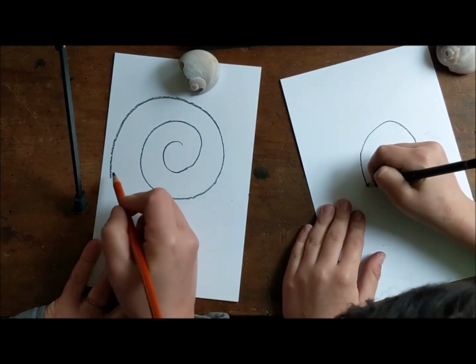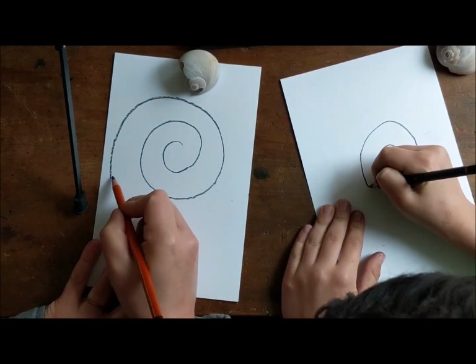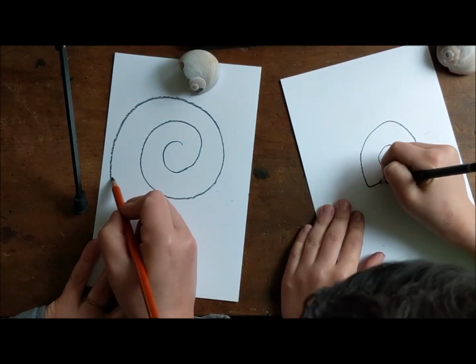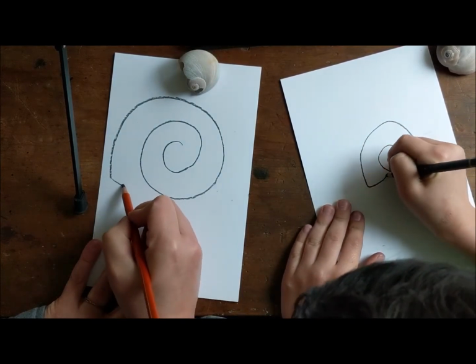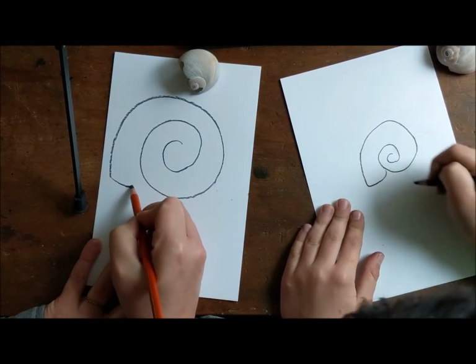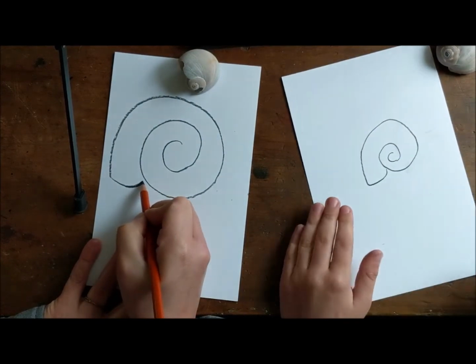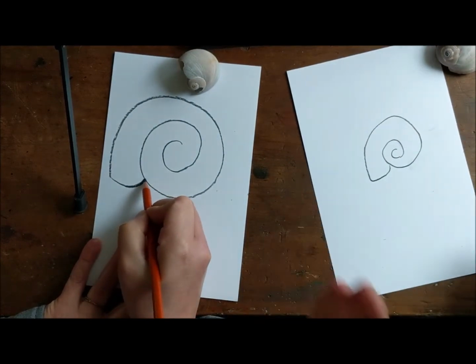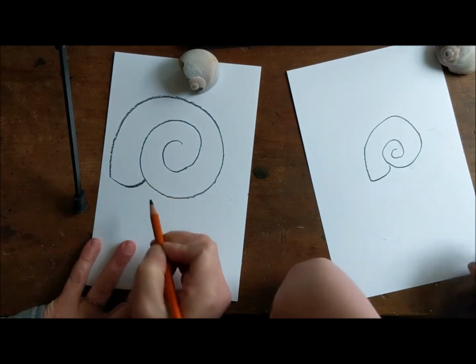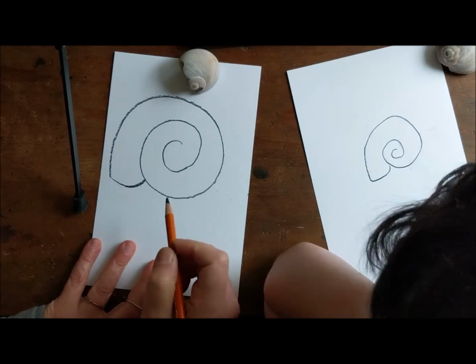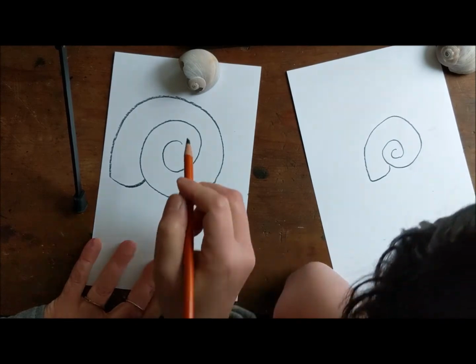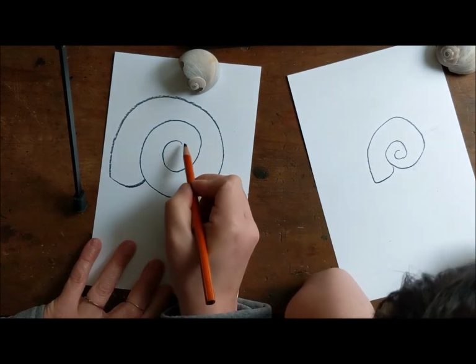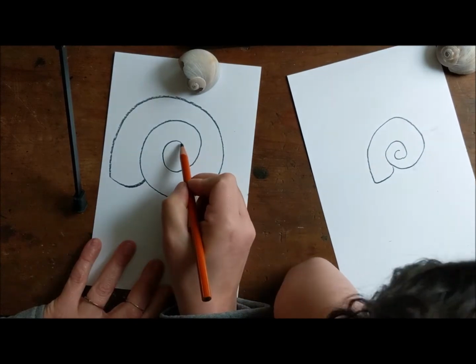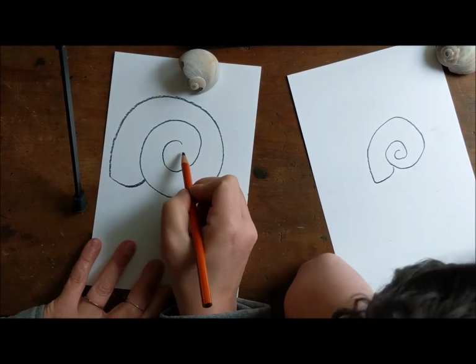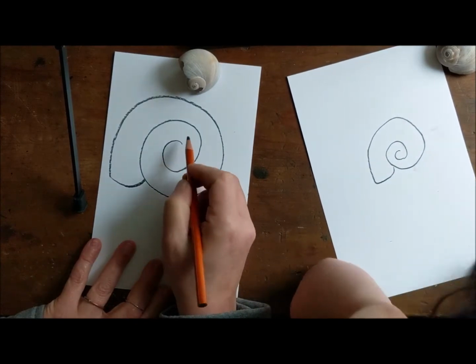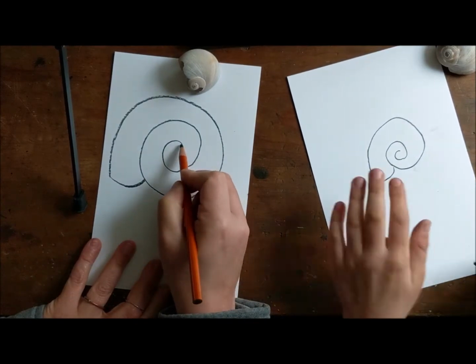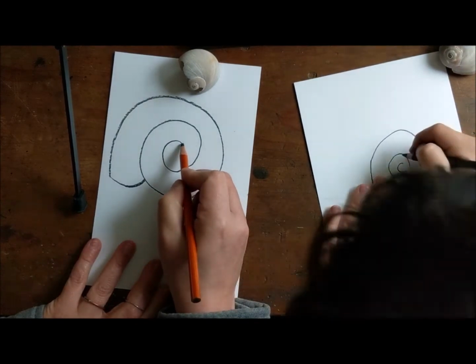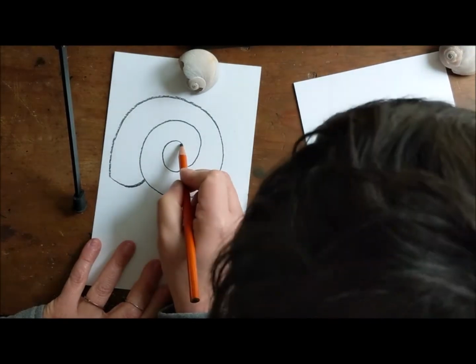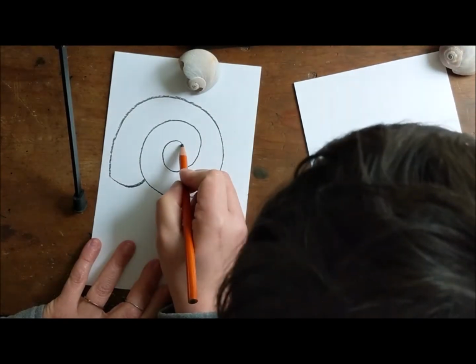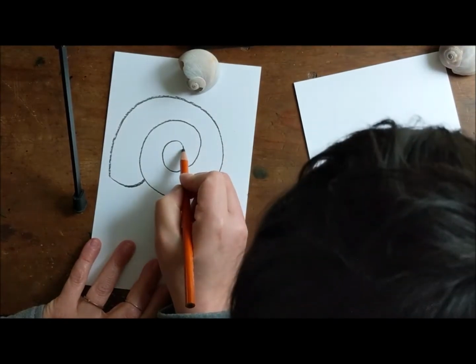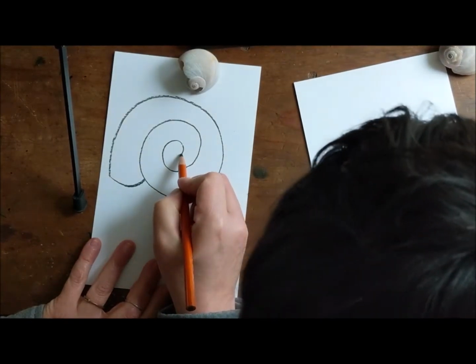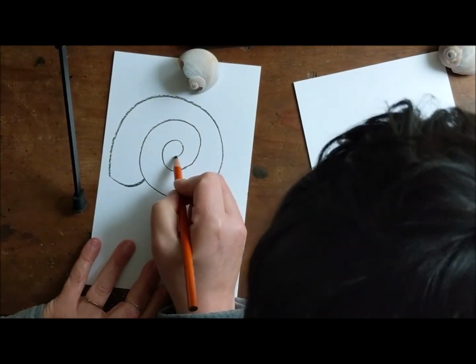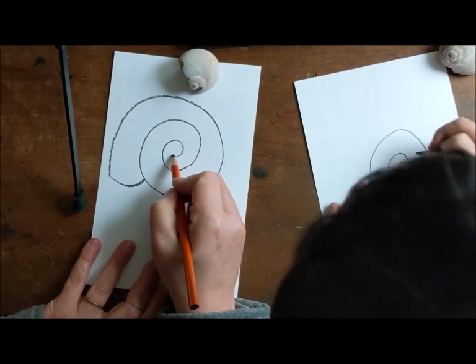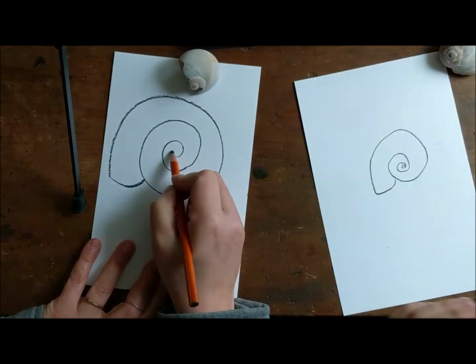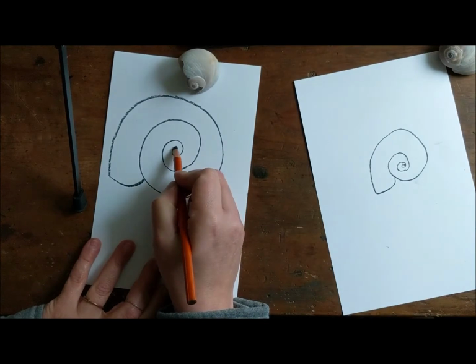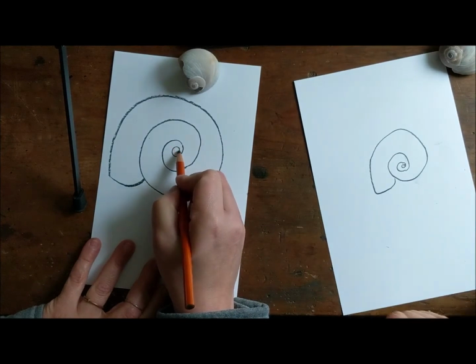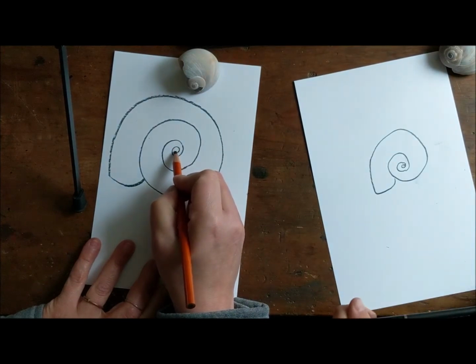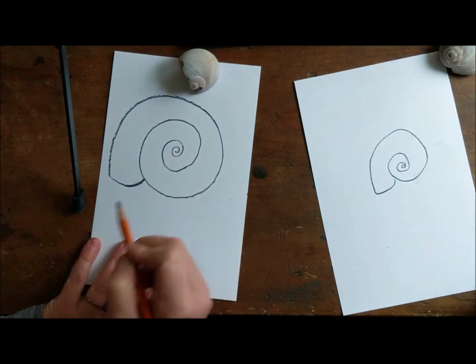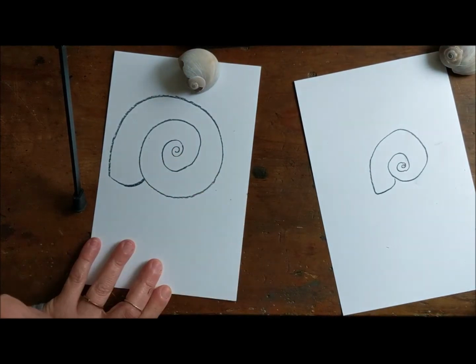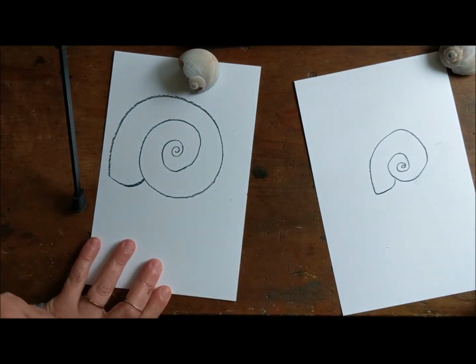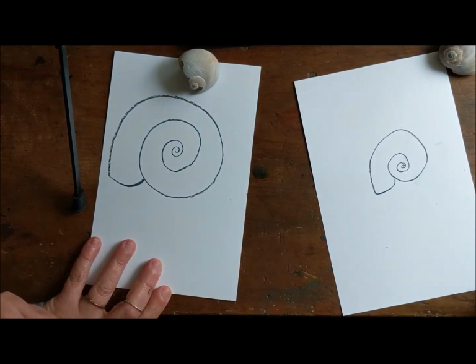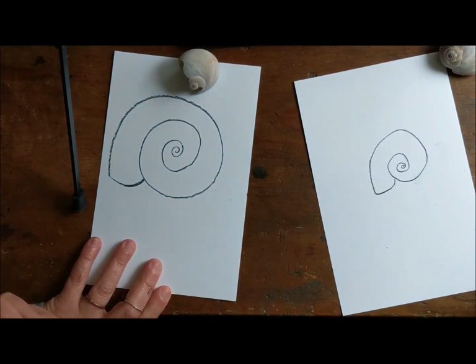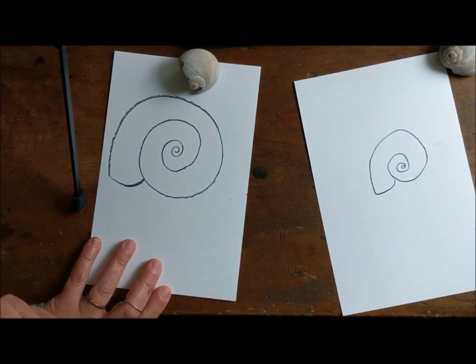And then from here we connect the letter U. Now in here I want to make it a little bit smaller, so I'm just going to come in — gorgeous, I love it.